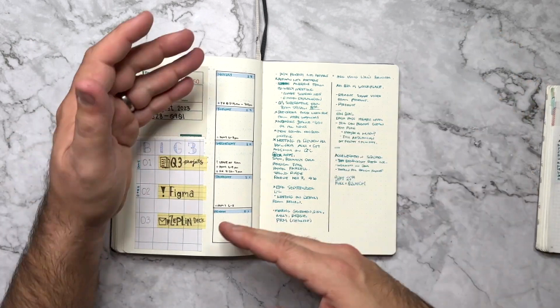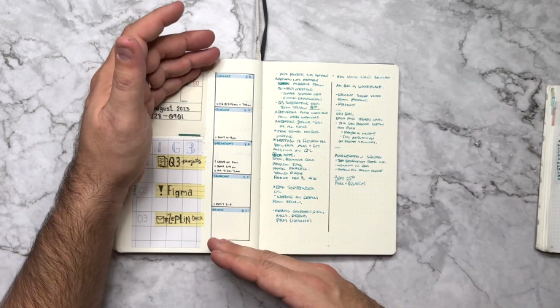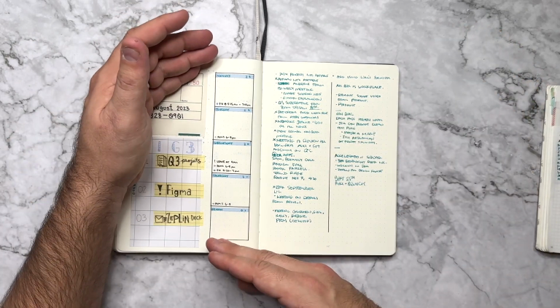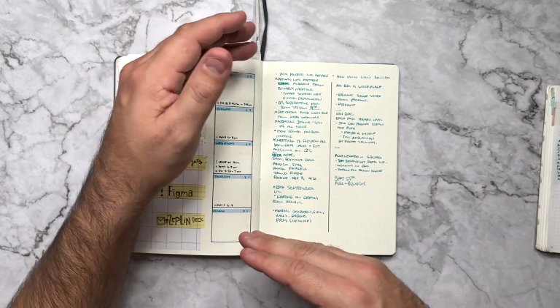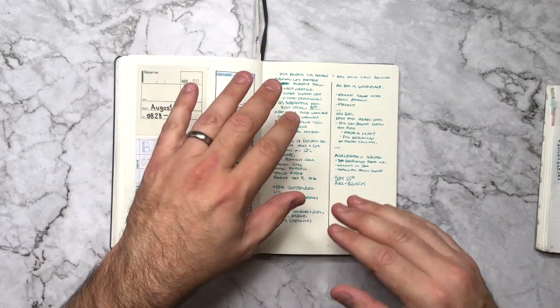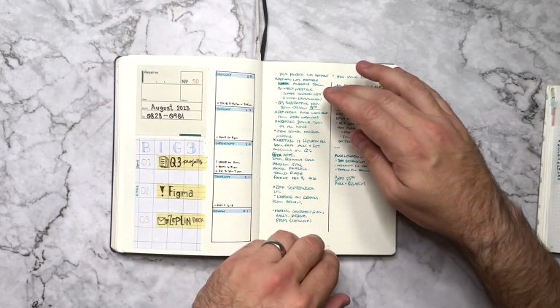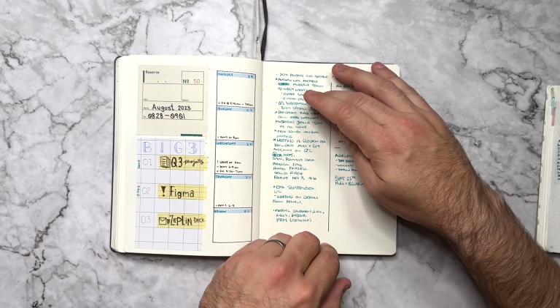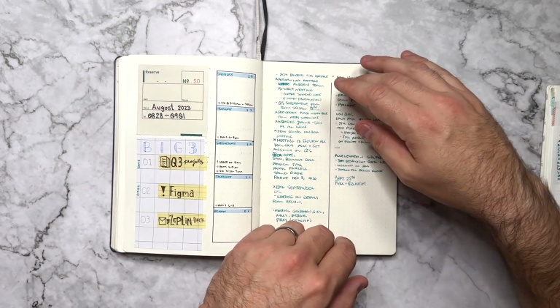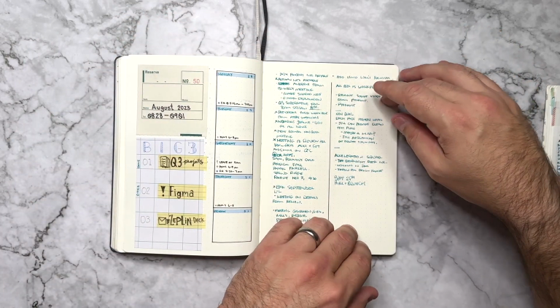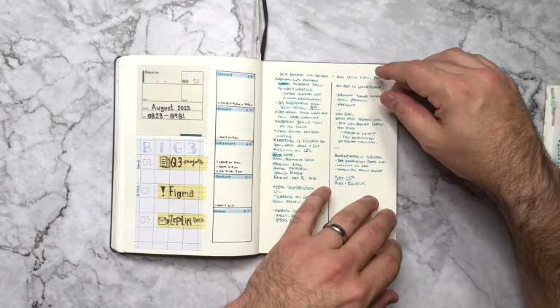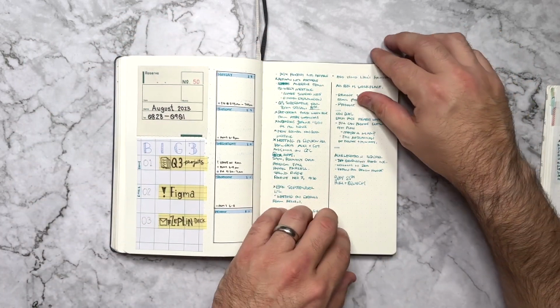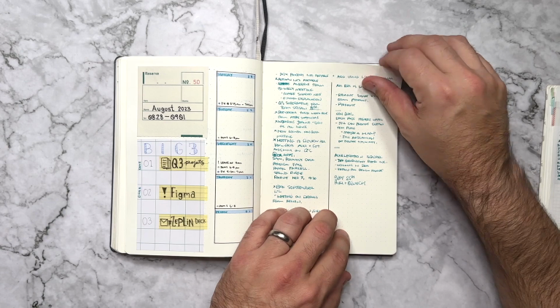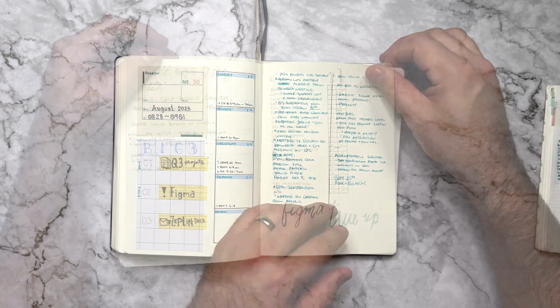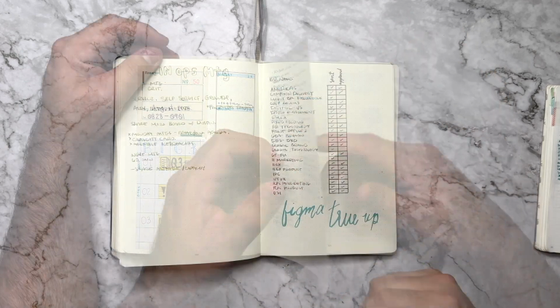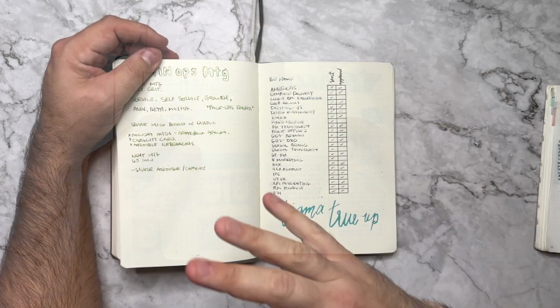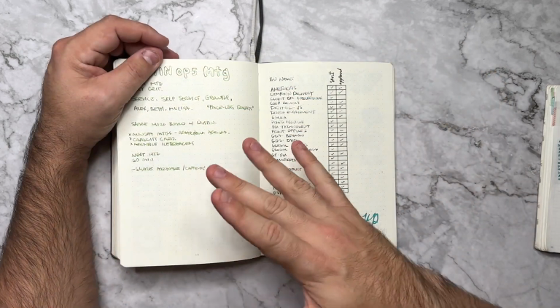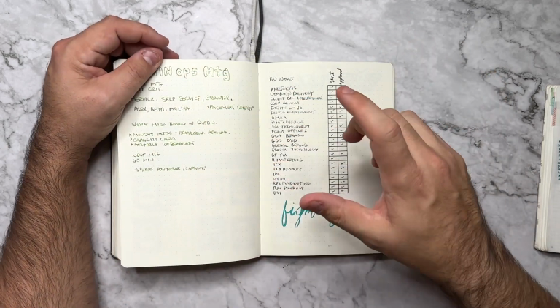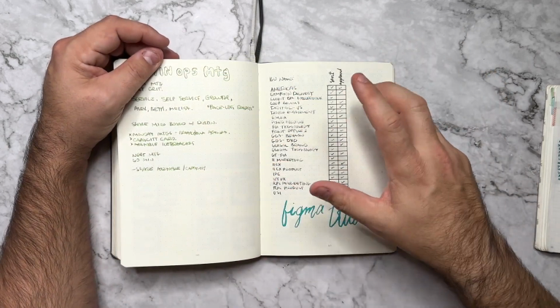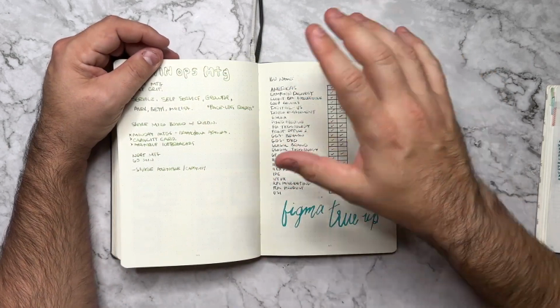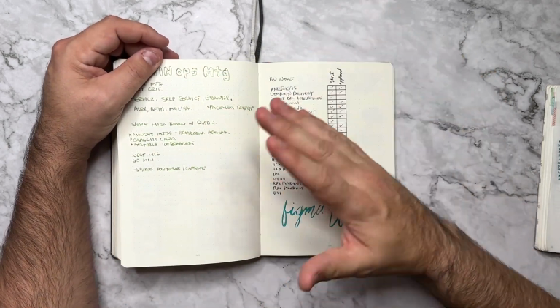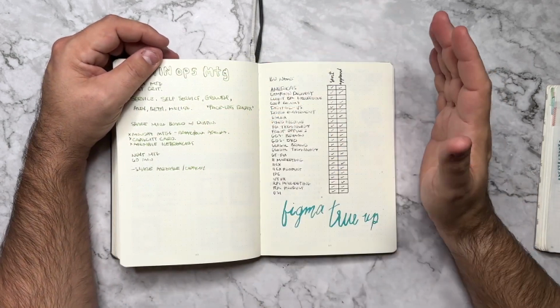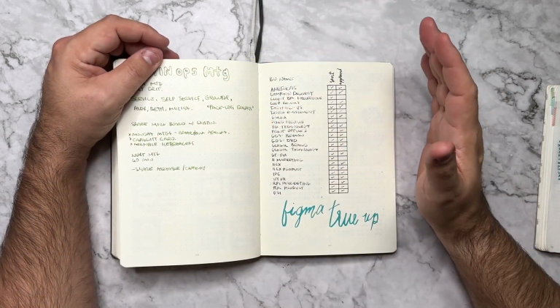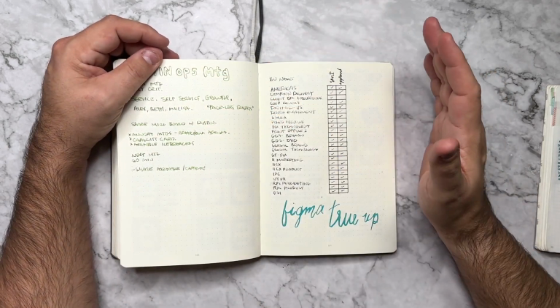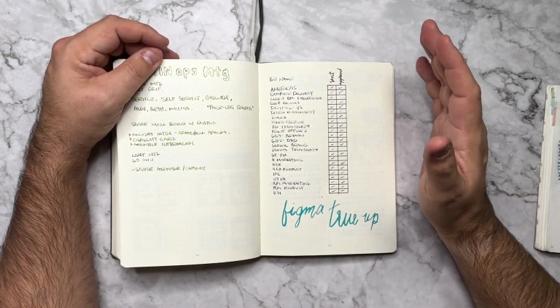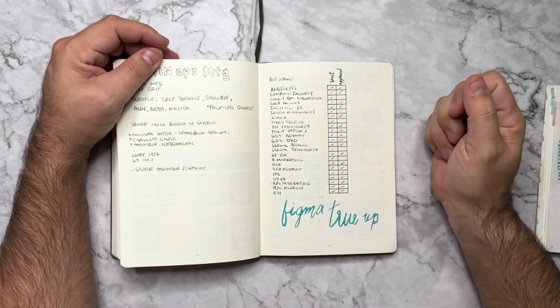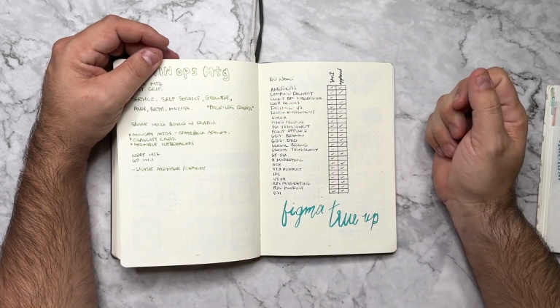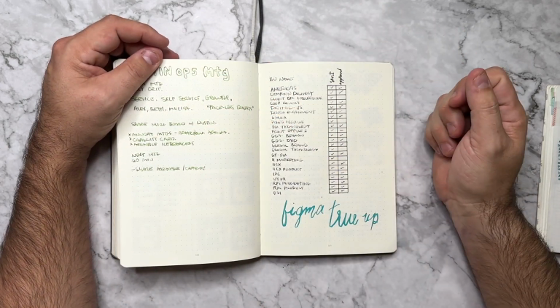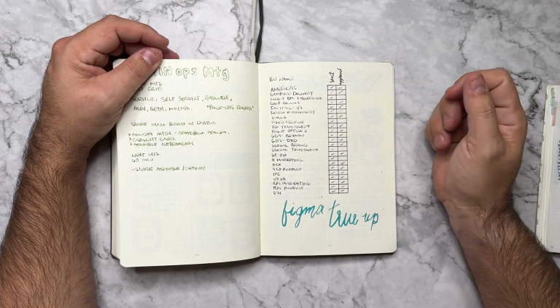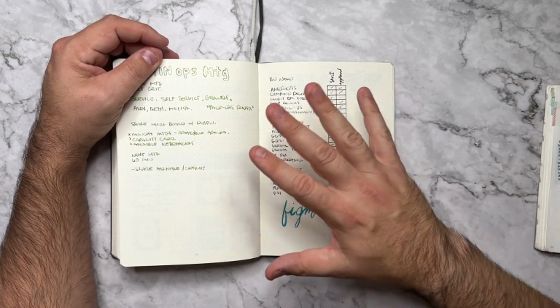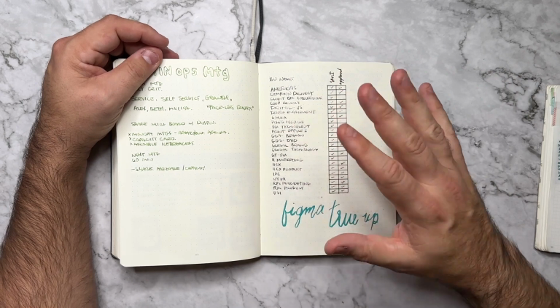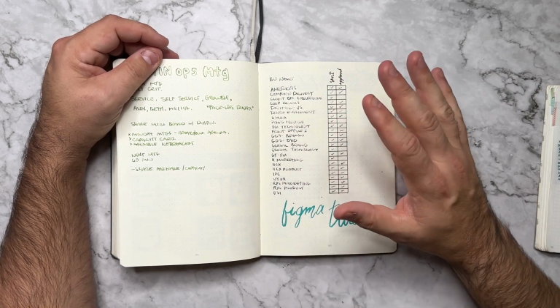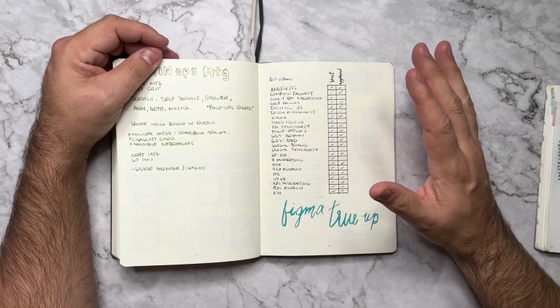Weekly overviews, rapid logging, tasks, notes - having the notes, having the spreads, referencing back to them inside of the bullet journal, this just makes me happy.